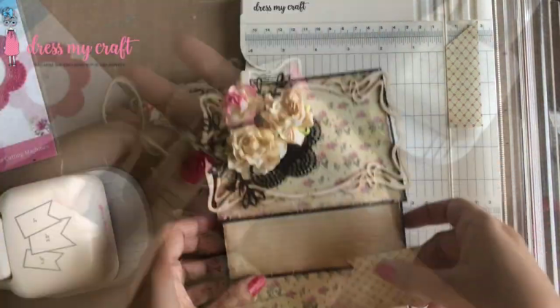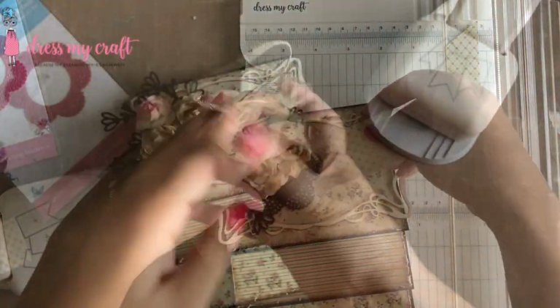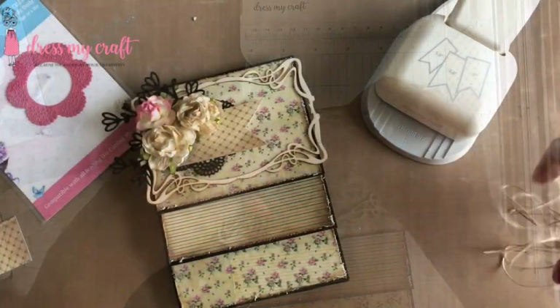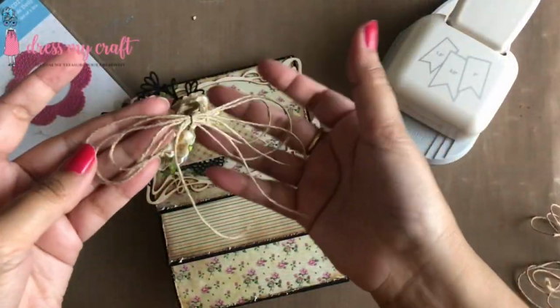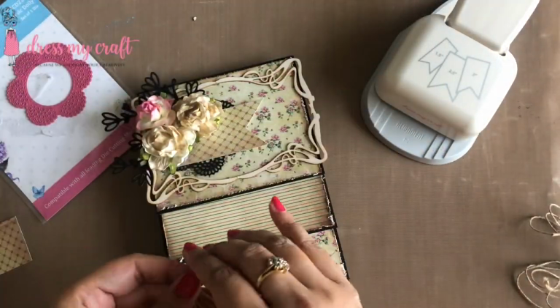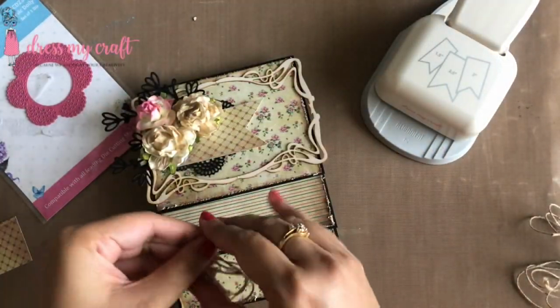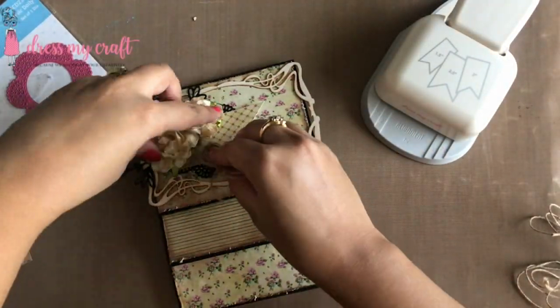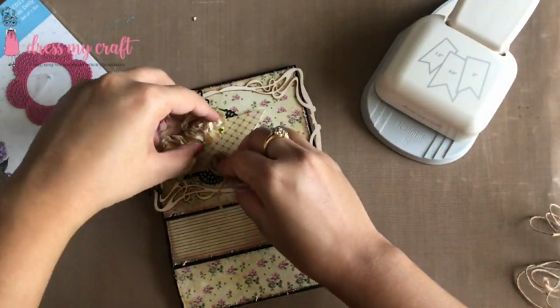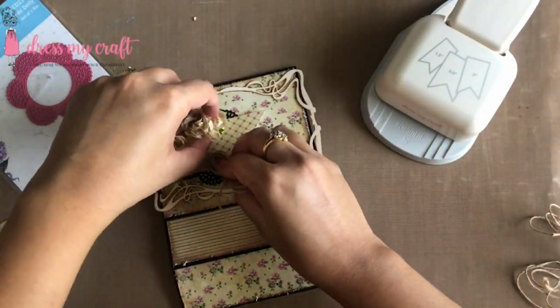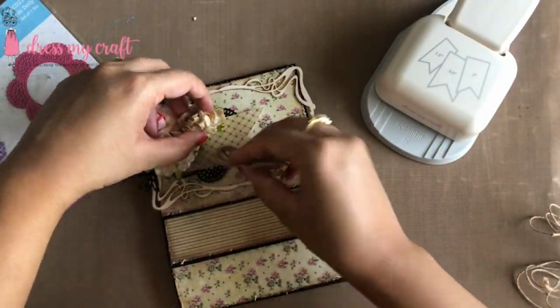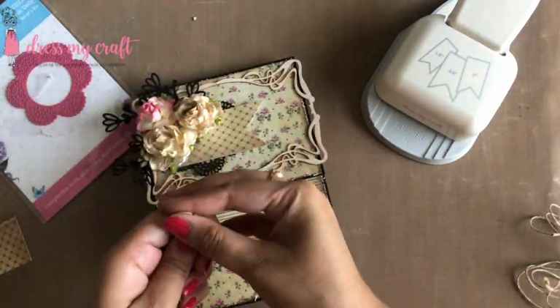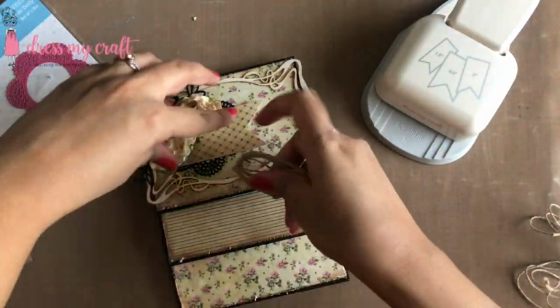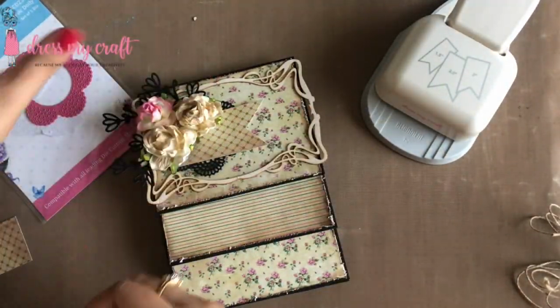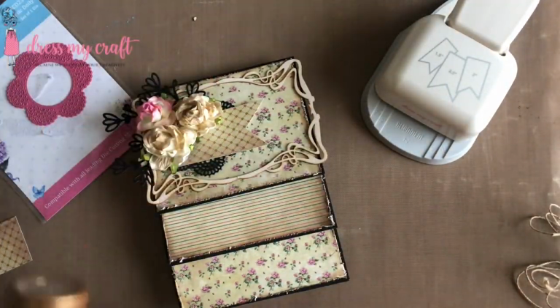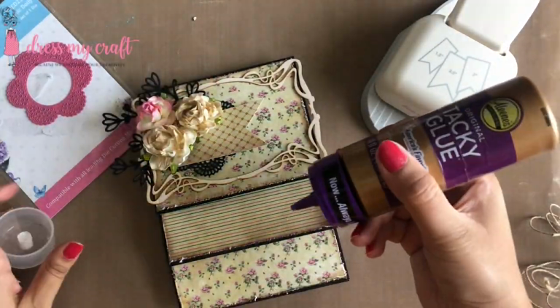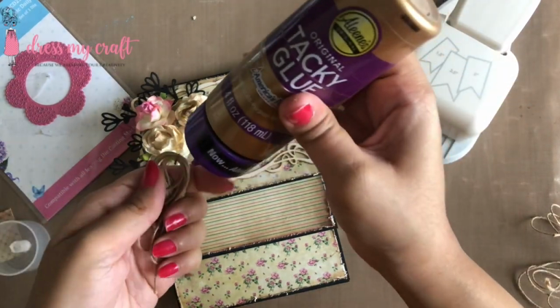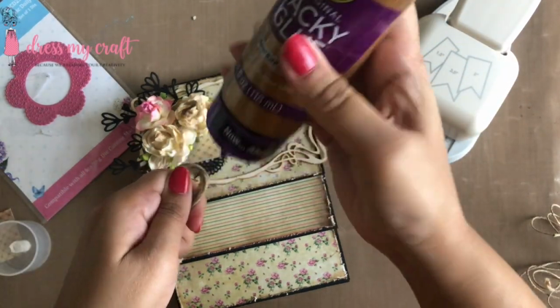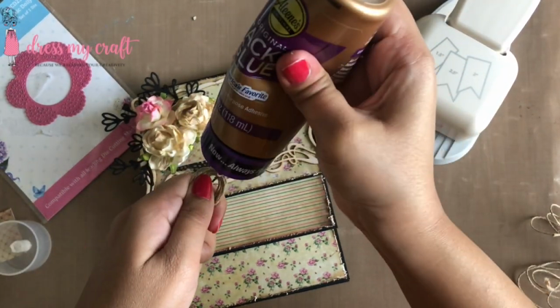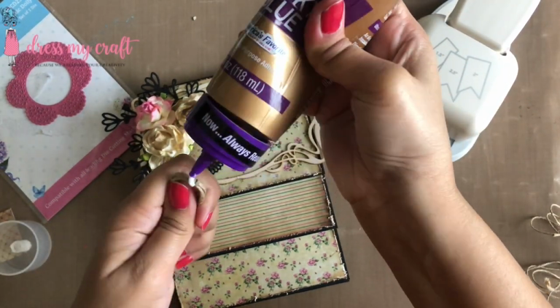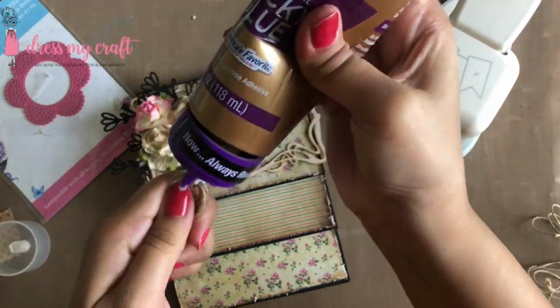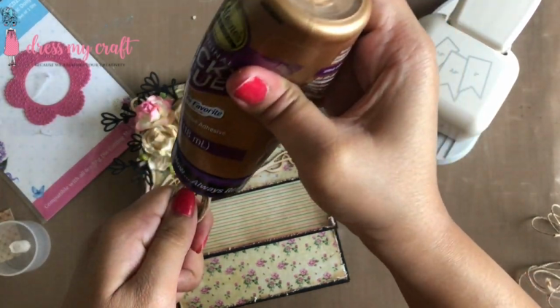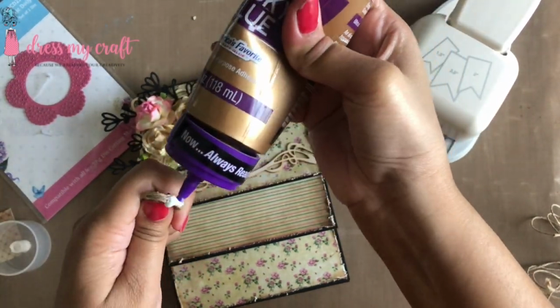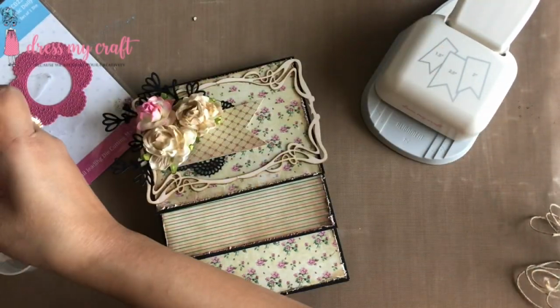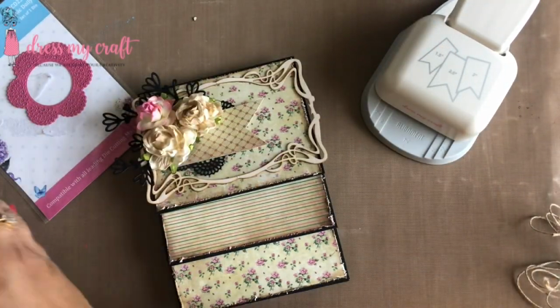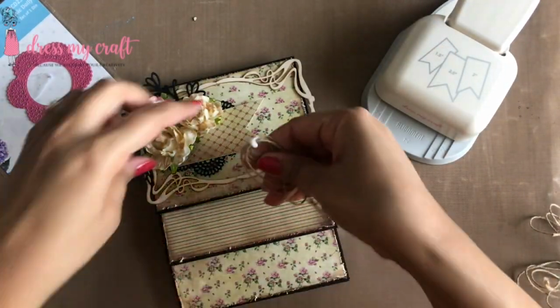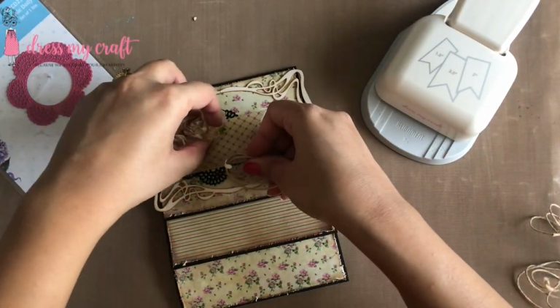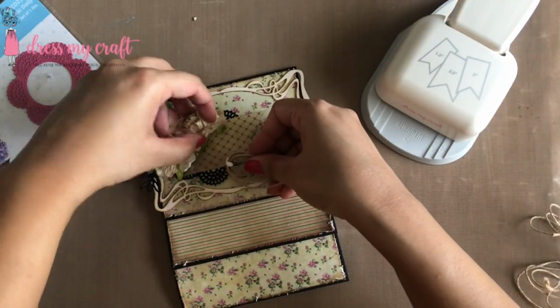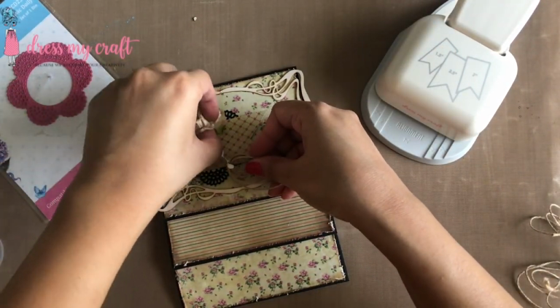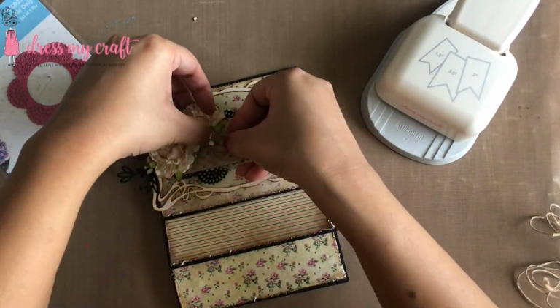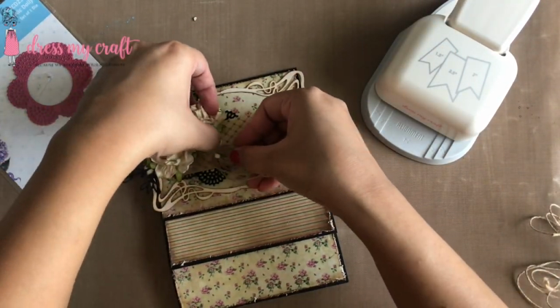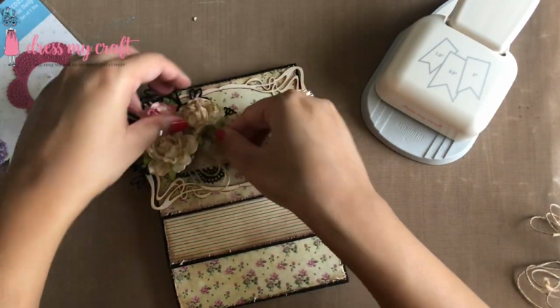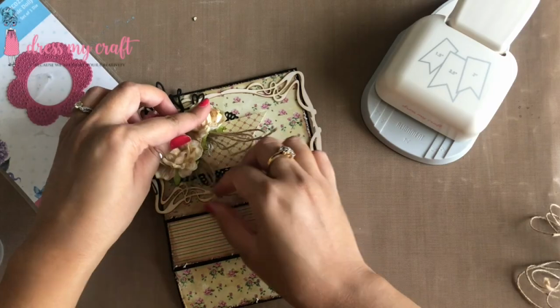I am adhering it to my card. To finish embellishing the top card, I am adding a bow made with natural hemp cord from Dress My Craft.